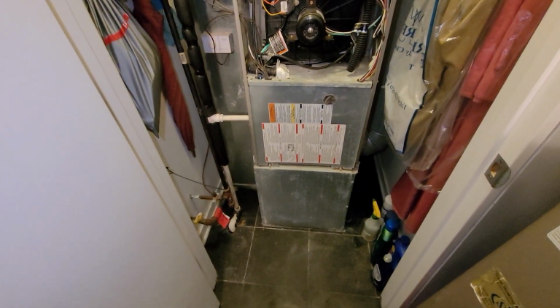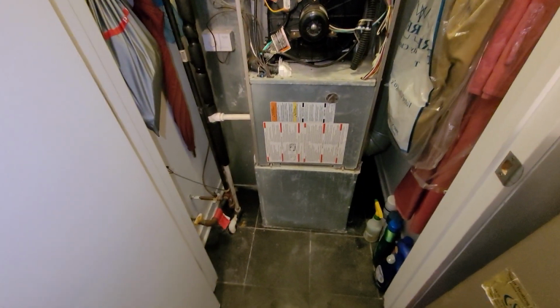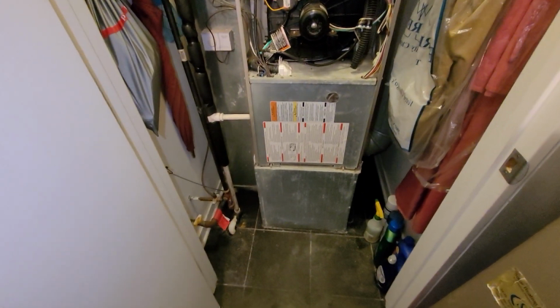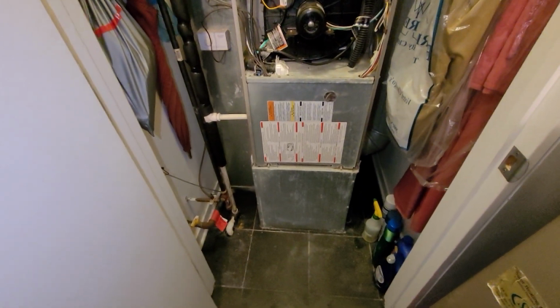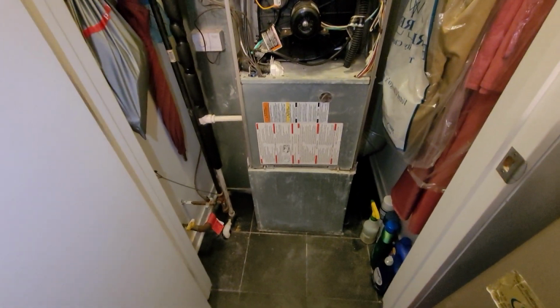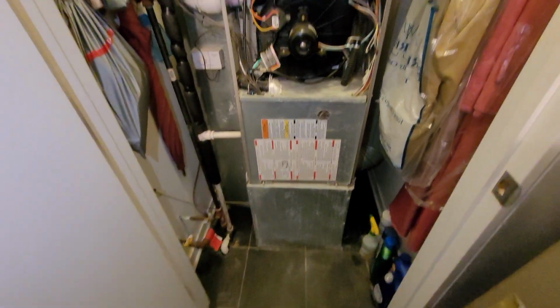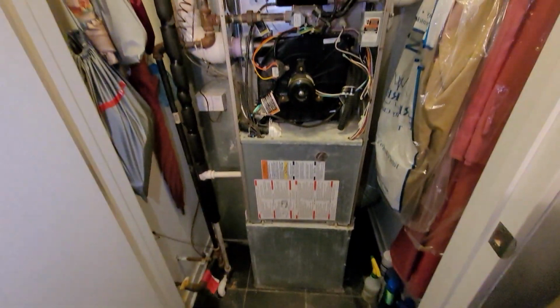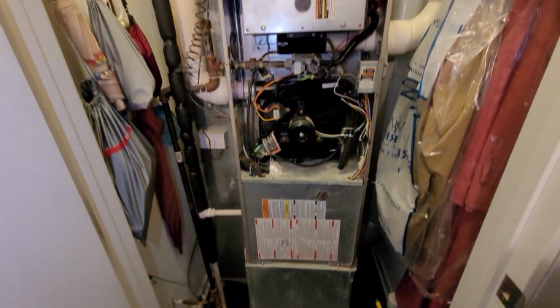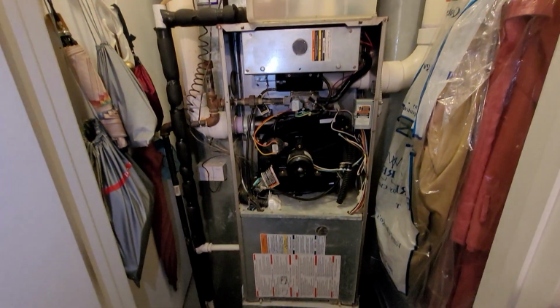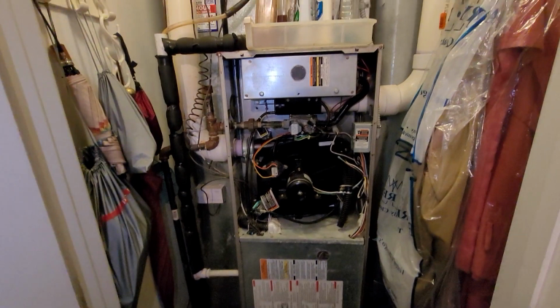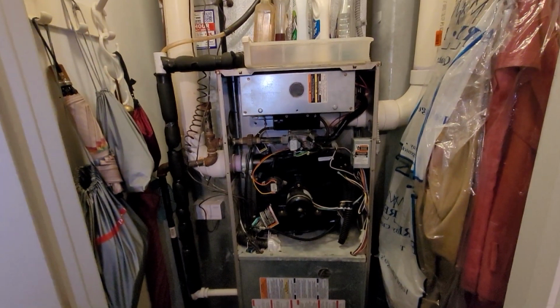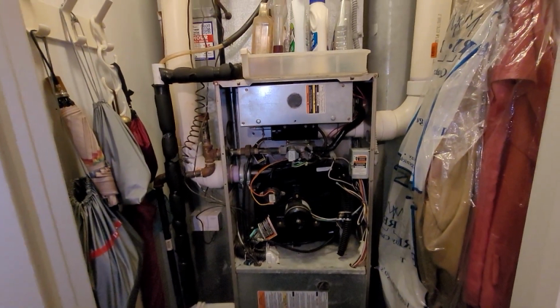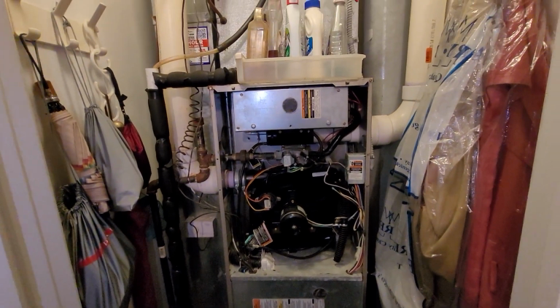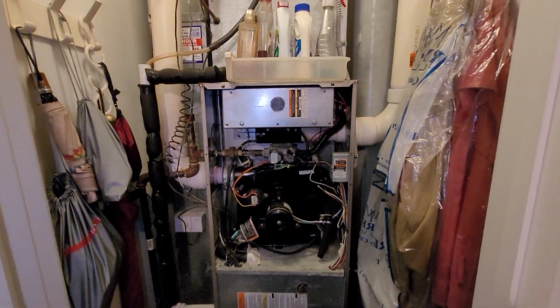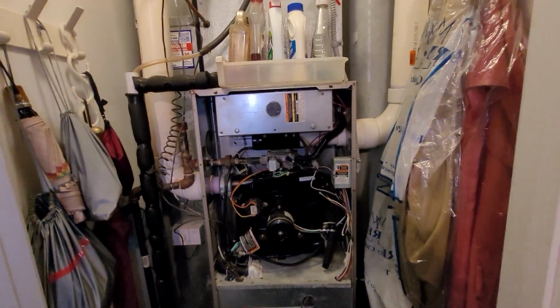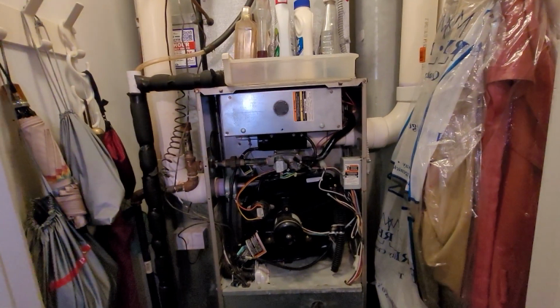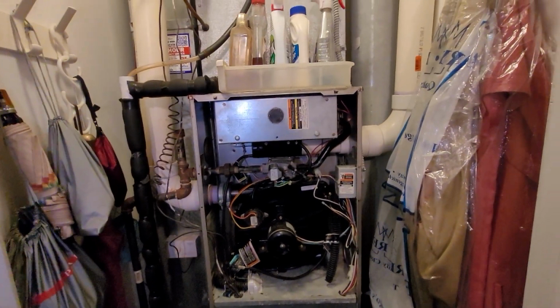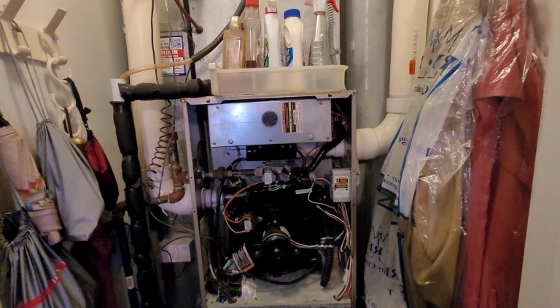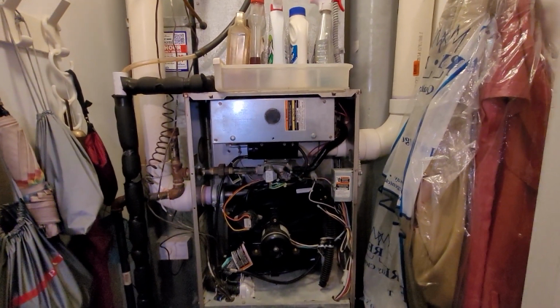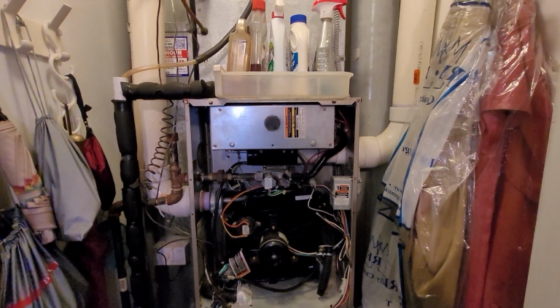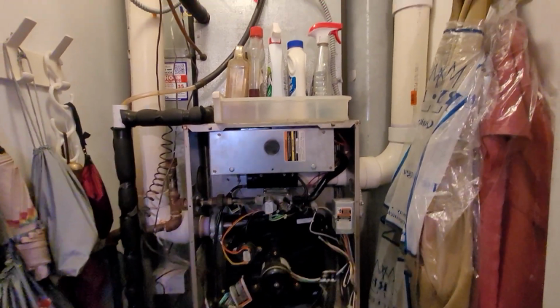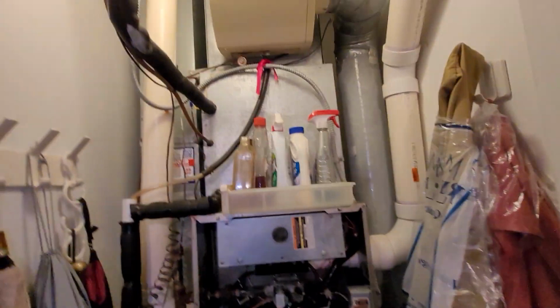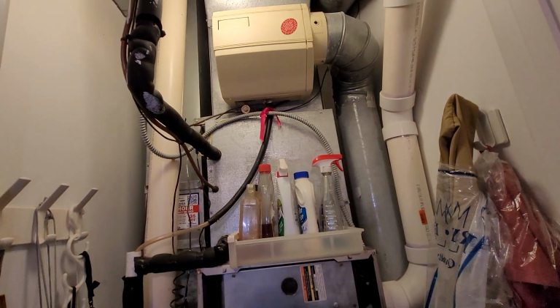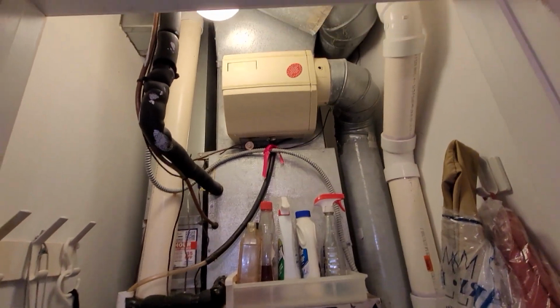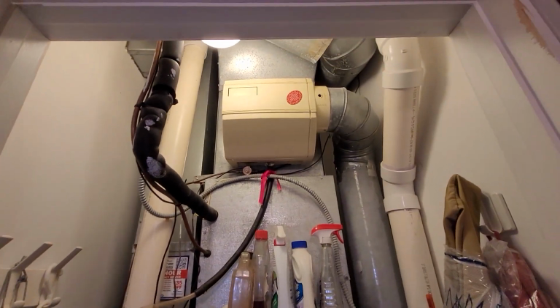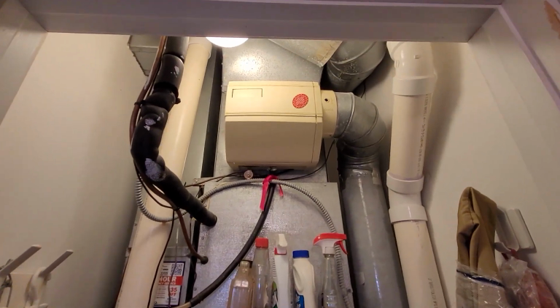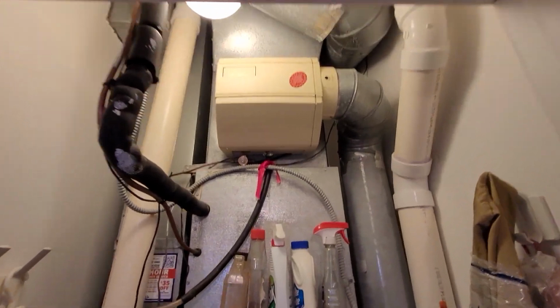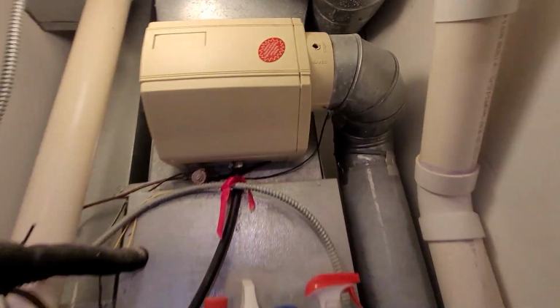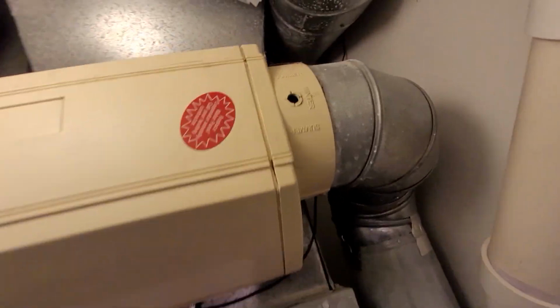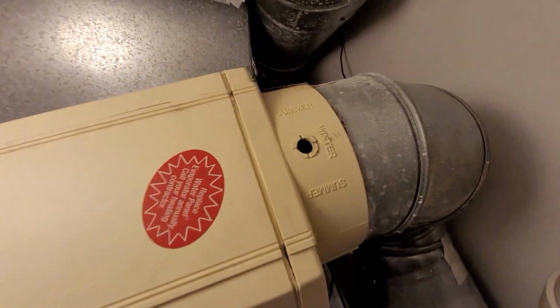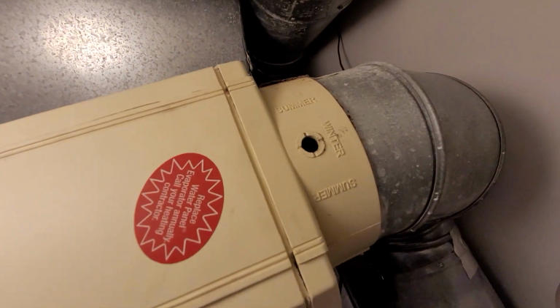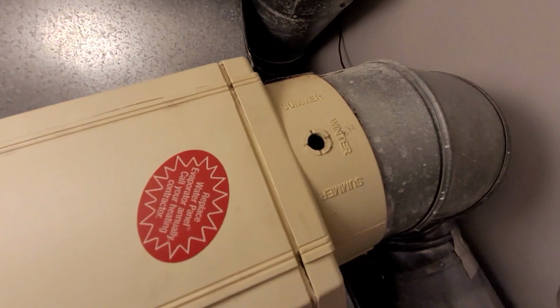Hi guys, Aaron here. We're looking at a 17-inch wide 90% furnace — this is 80,000 BTUs. I seriously doubt it needs to be that big. We've got a broken humidifier up here.